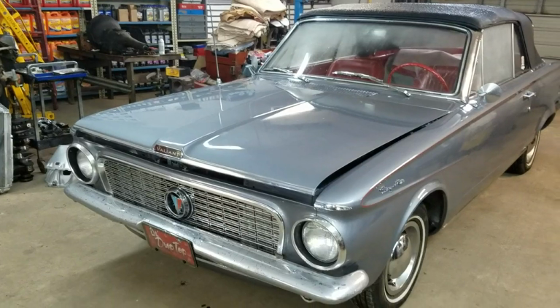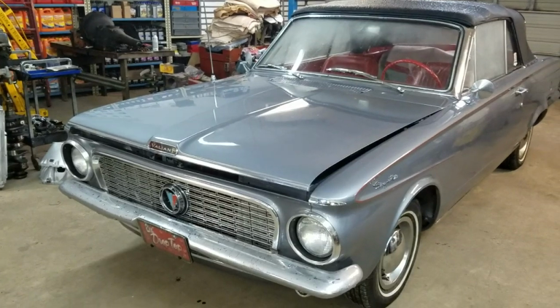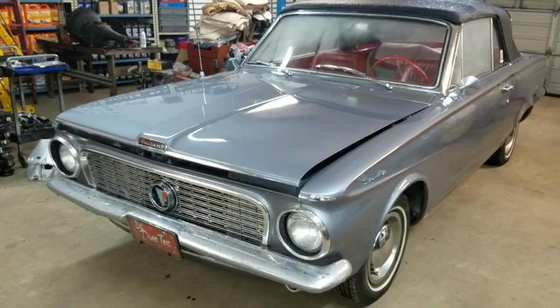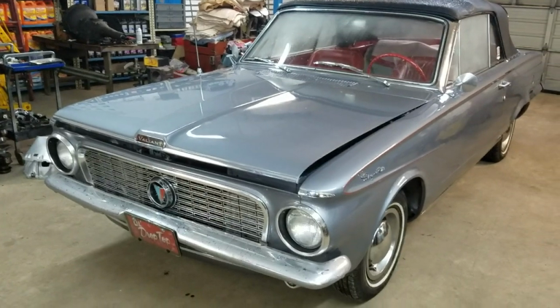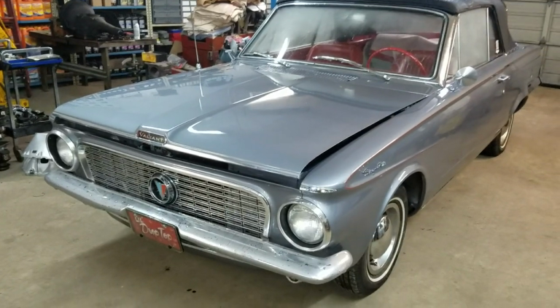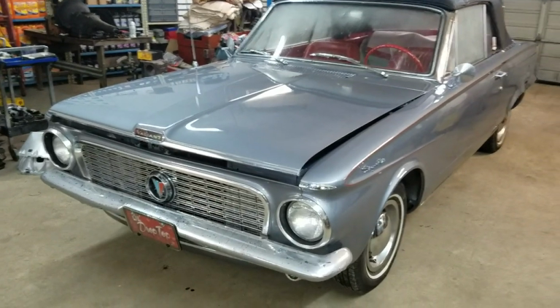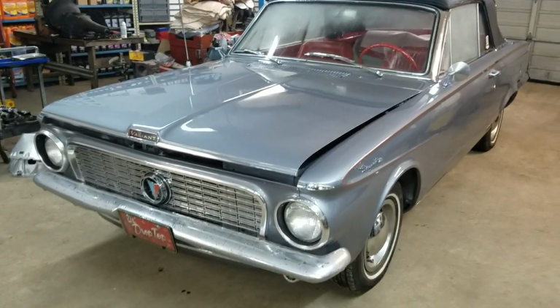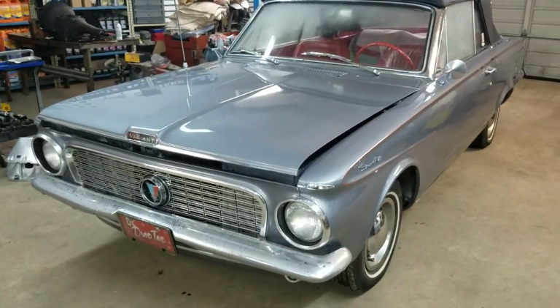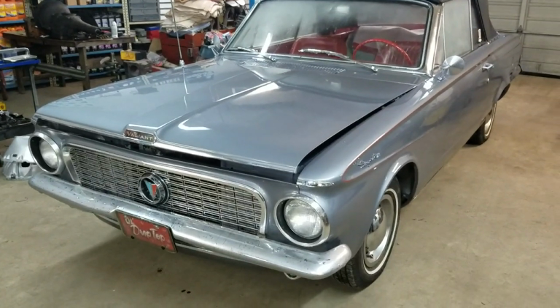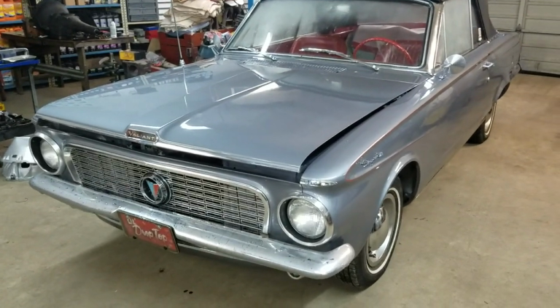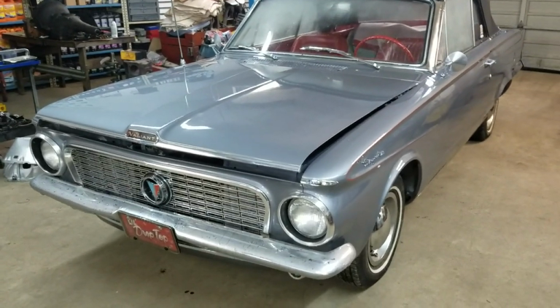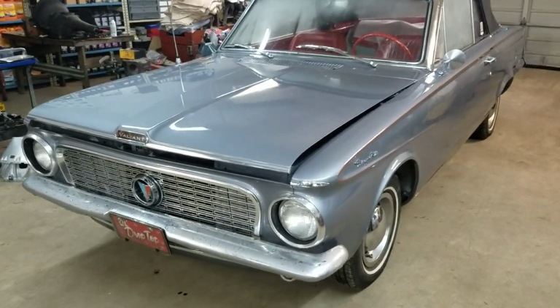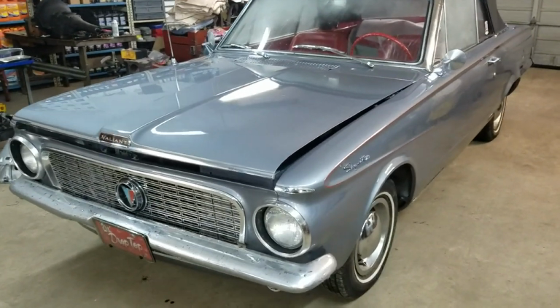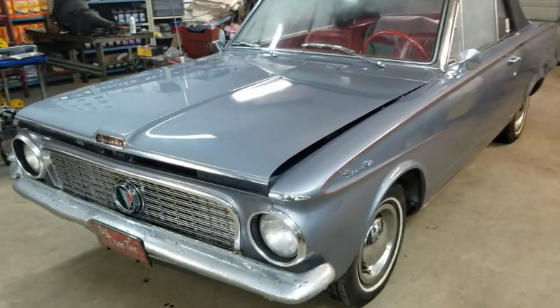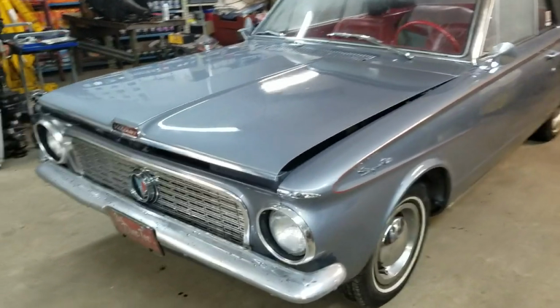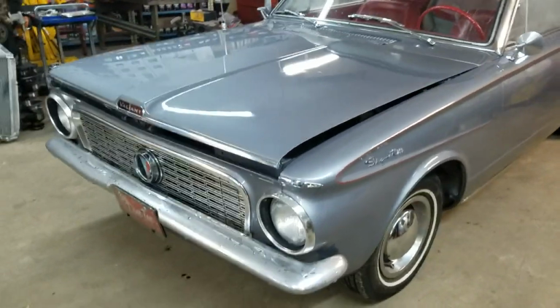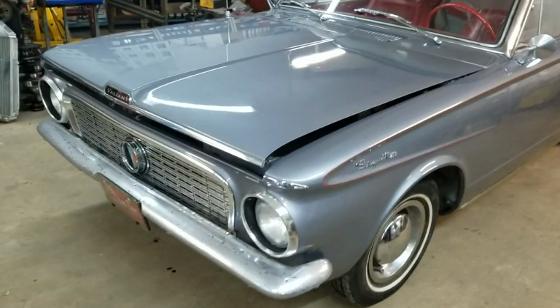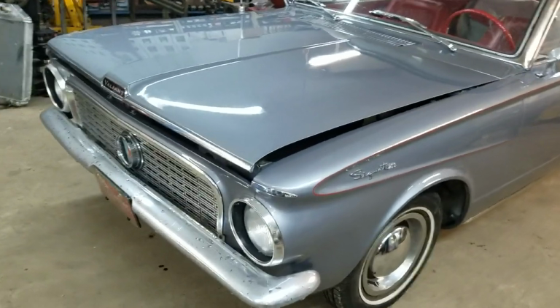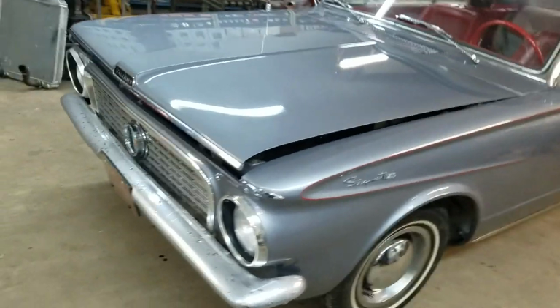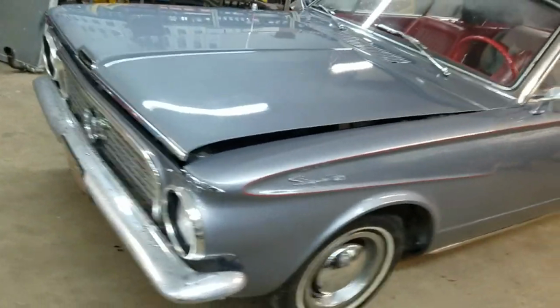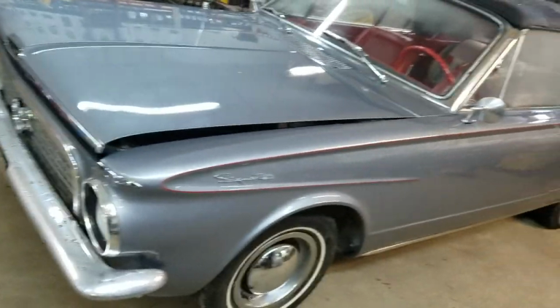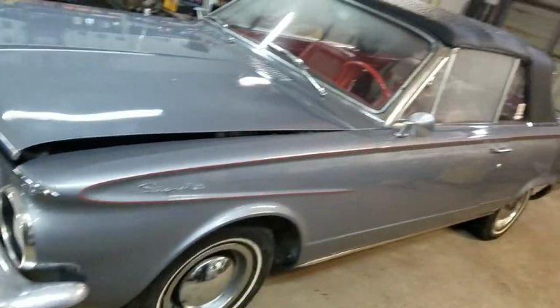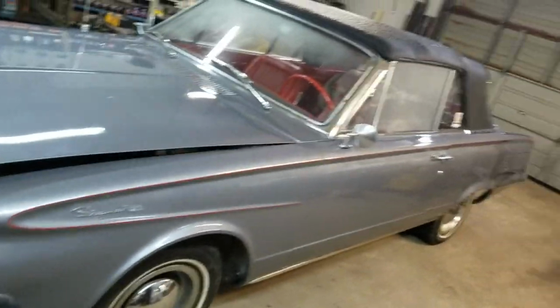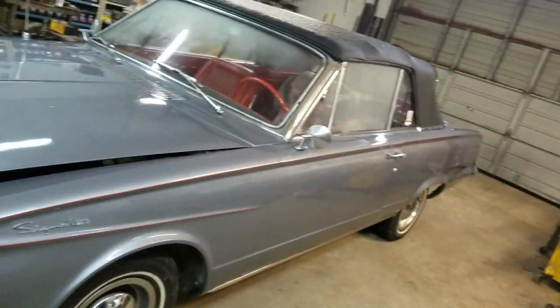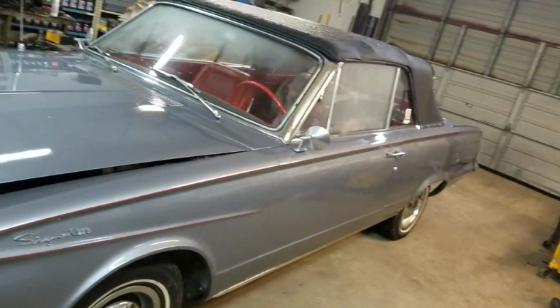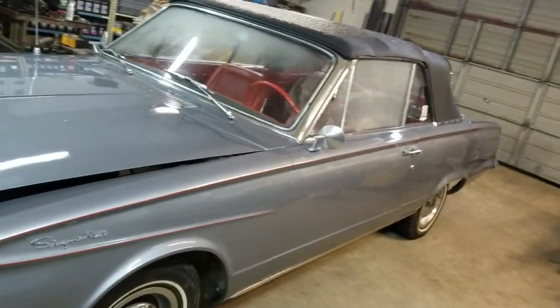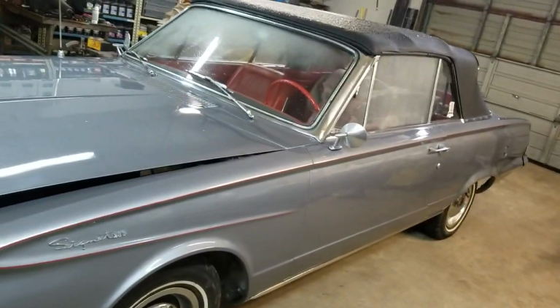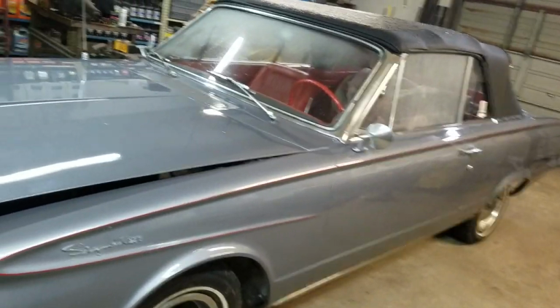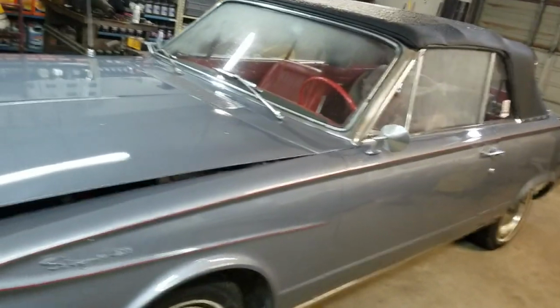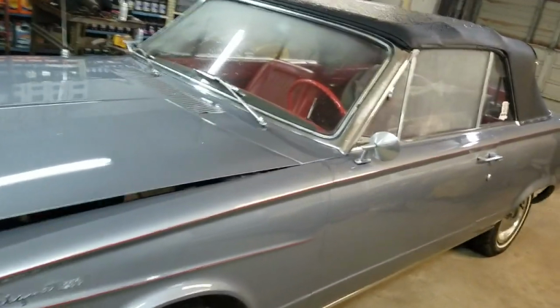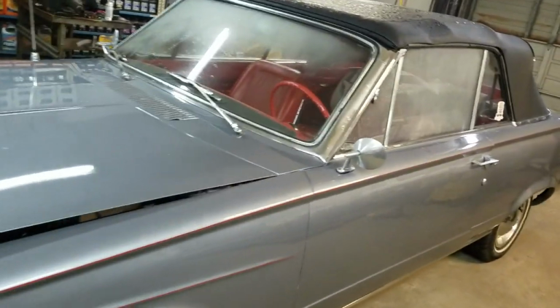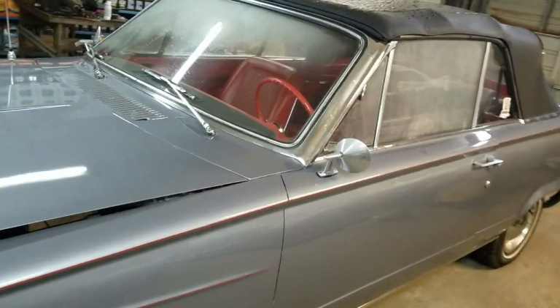Alright everybody, finished product of the 1963 Valiant. Beautiful car to begin with, obviously. Extremely clean. Beautiful shape.